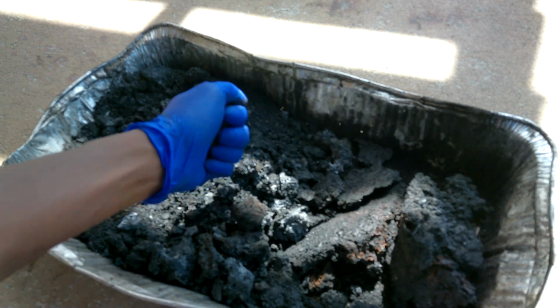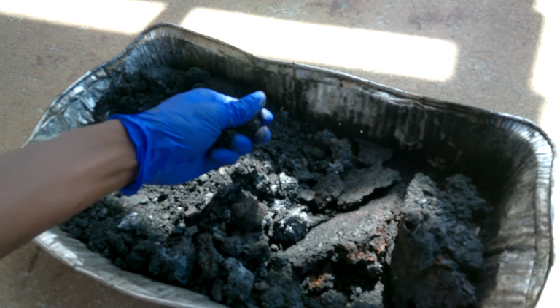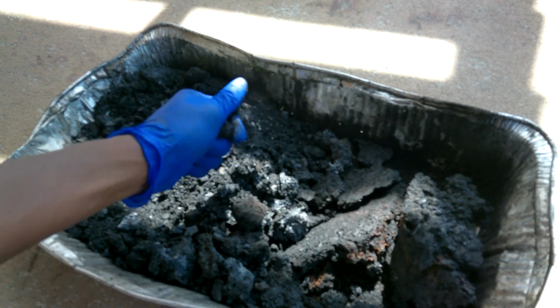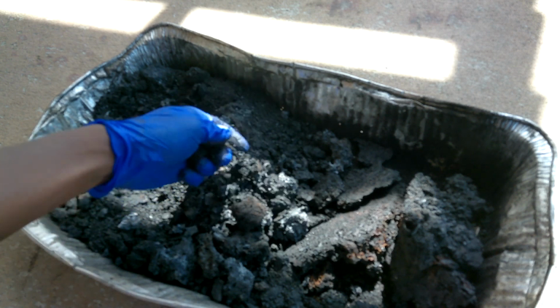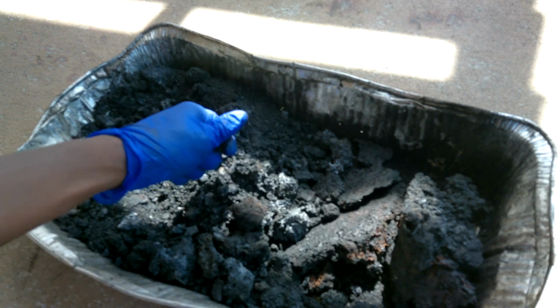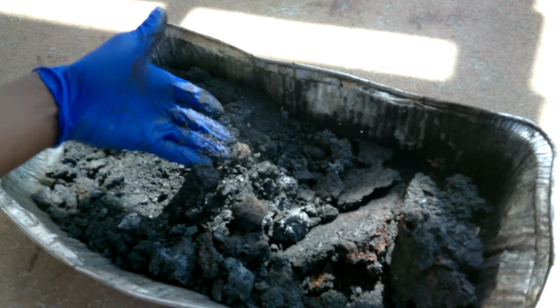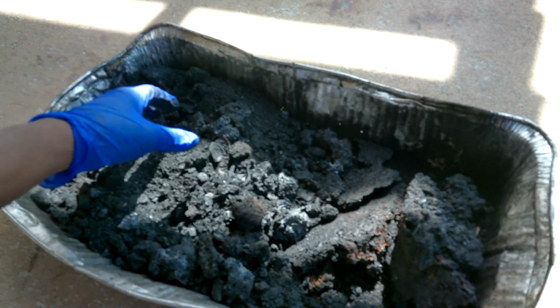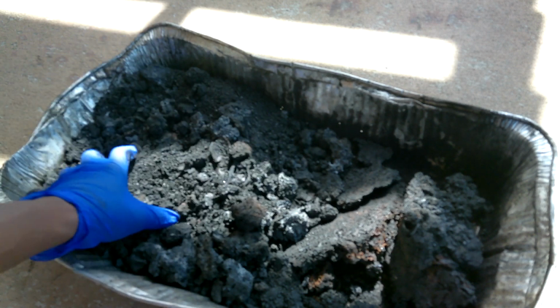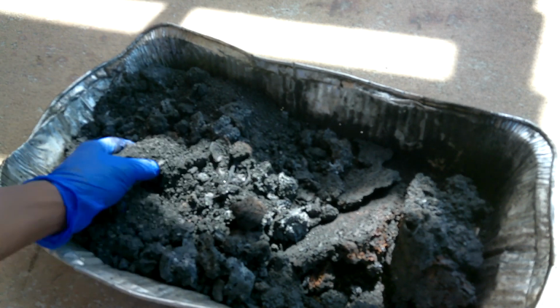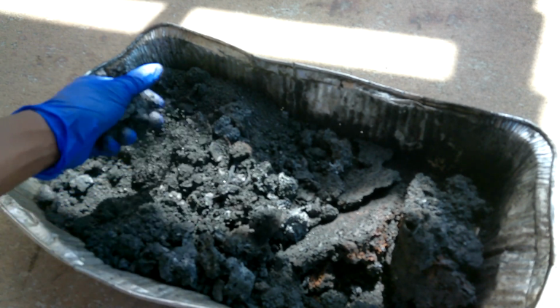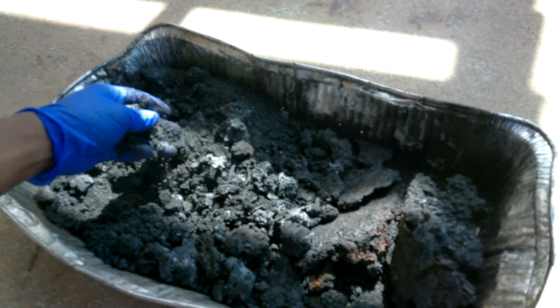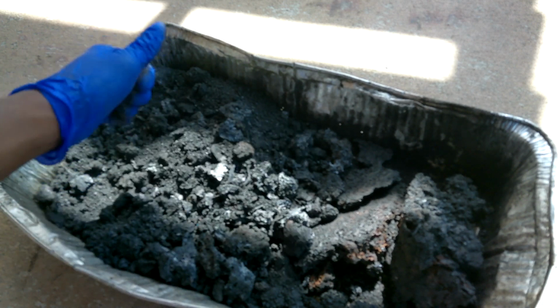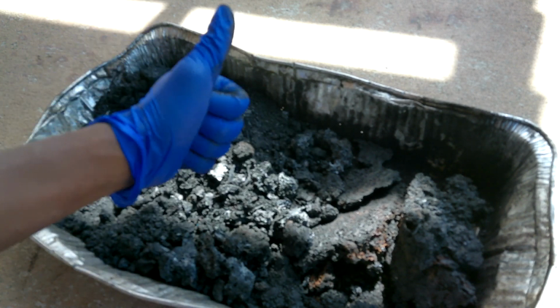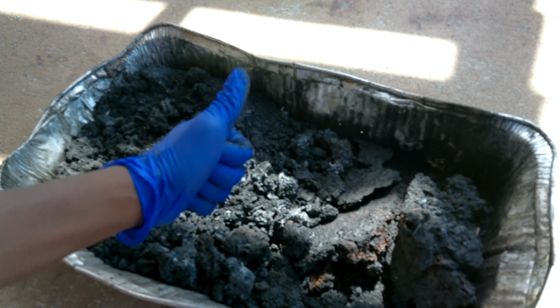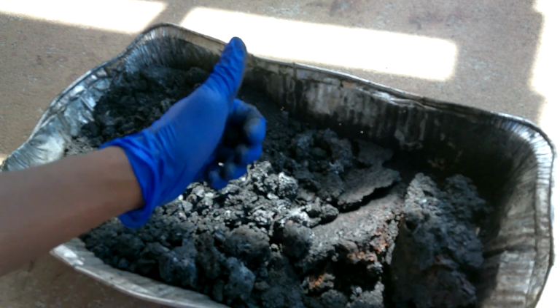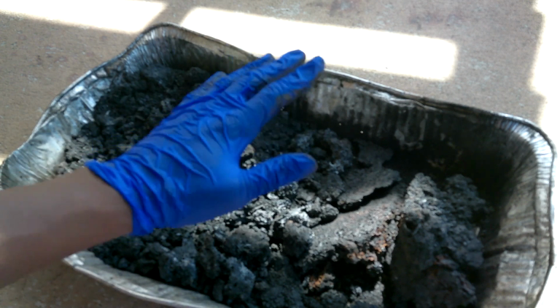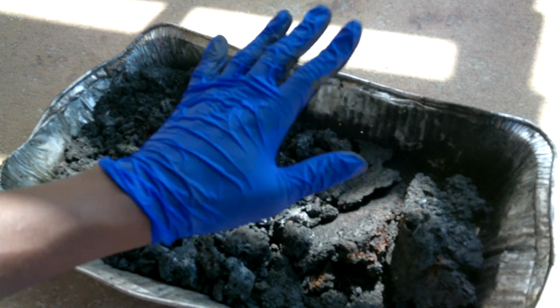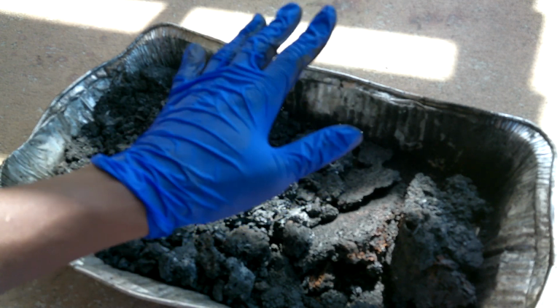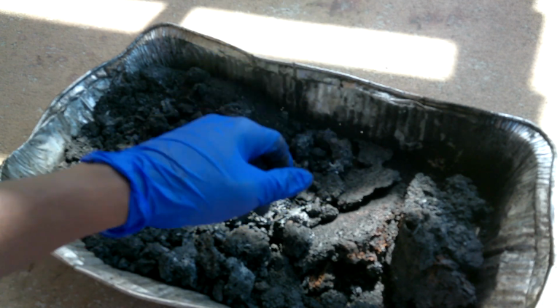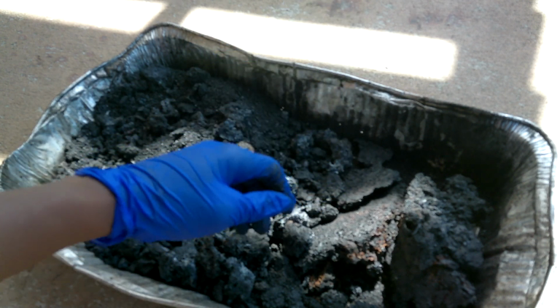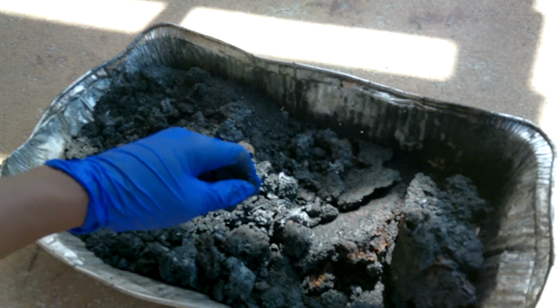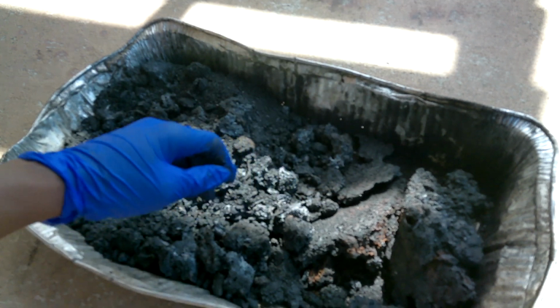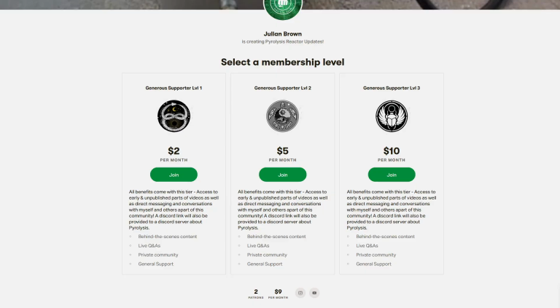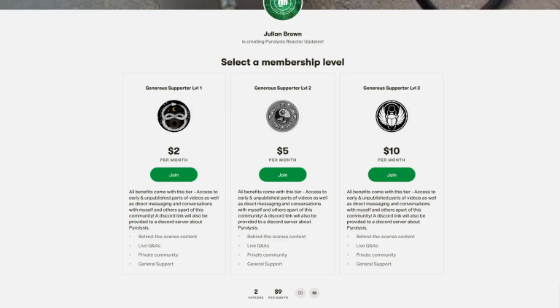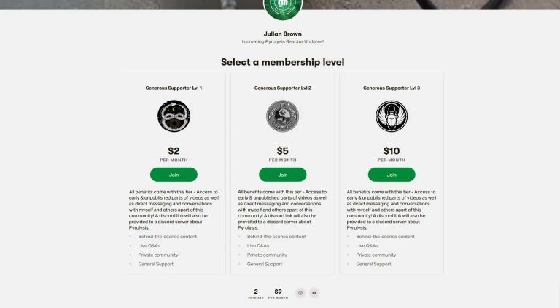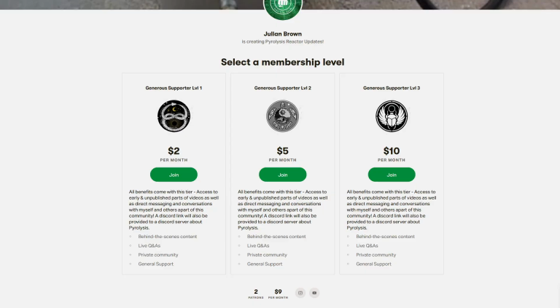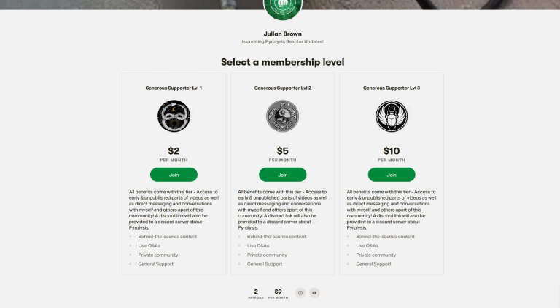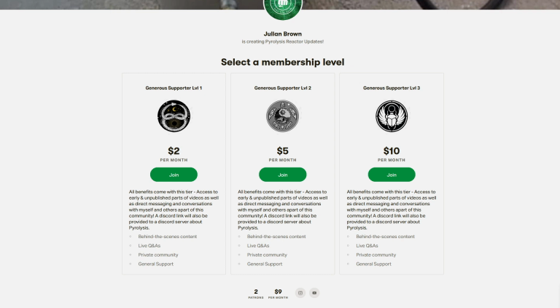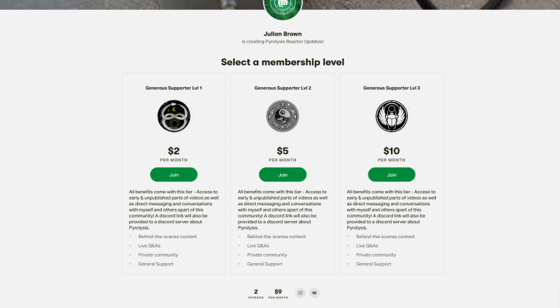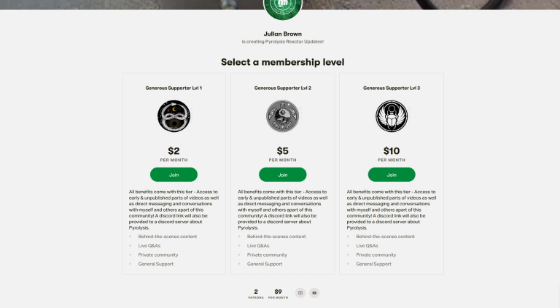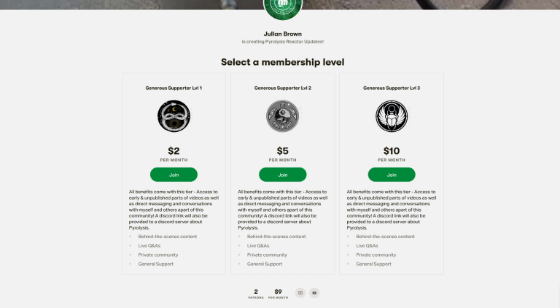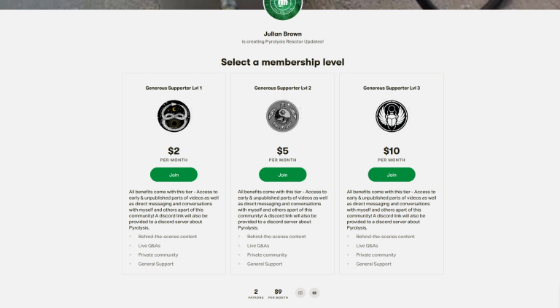So overall, will food pyrolize? Absolutely it will. Maybe stay away from the oil, but food will pyrolize. Take care guys, leave your suggestions, see you next time.